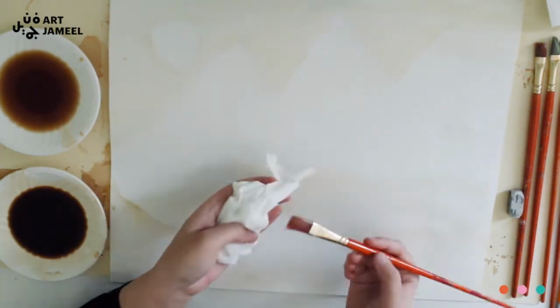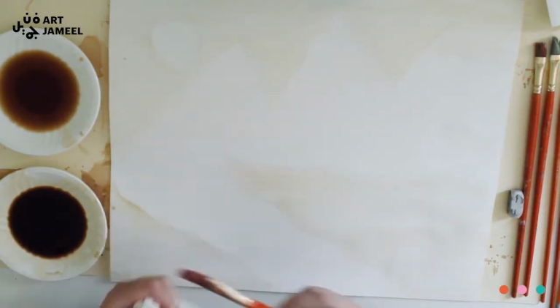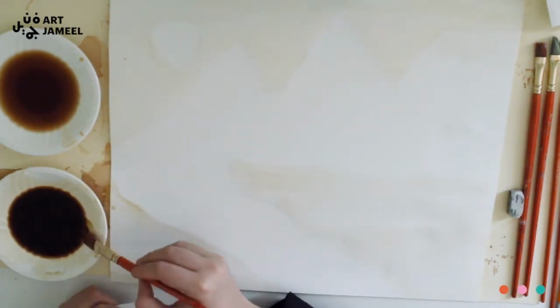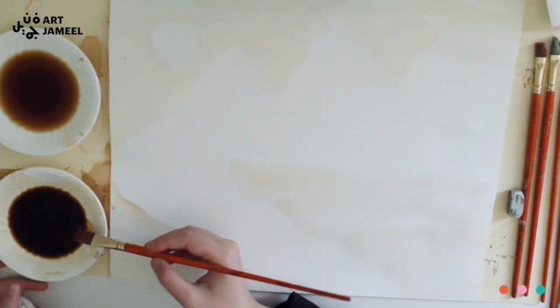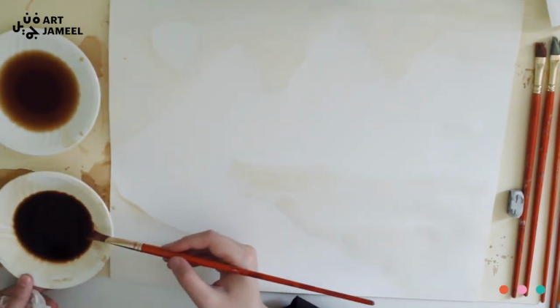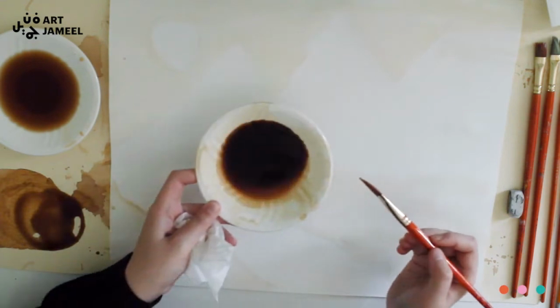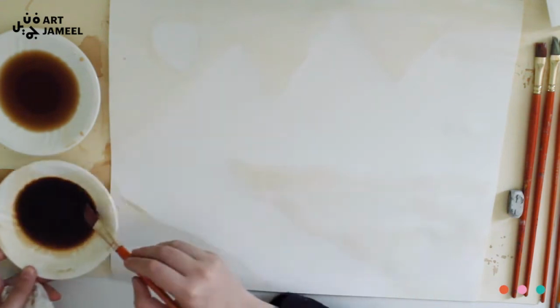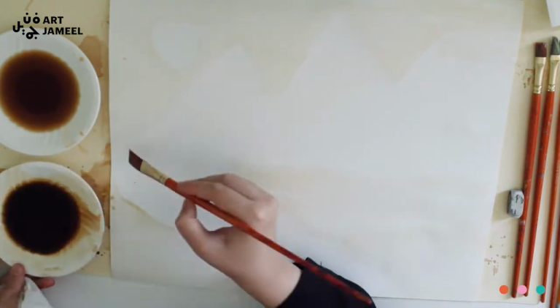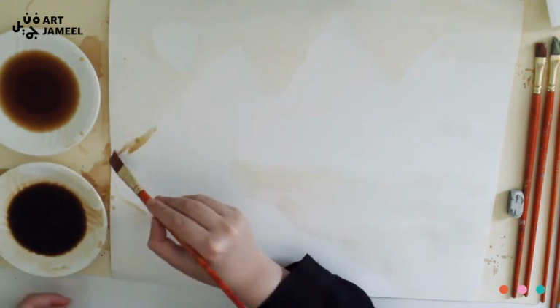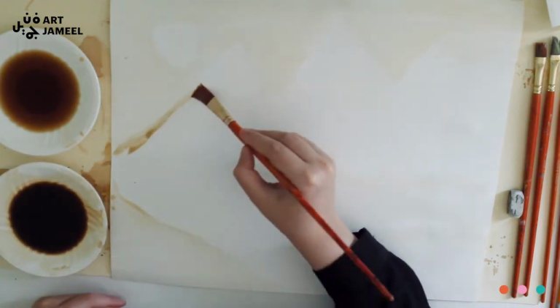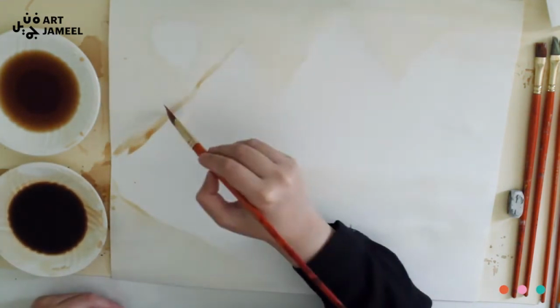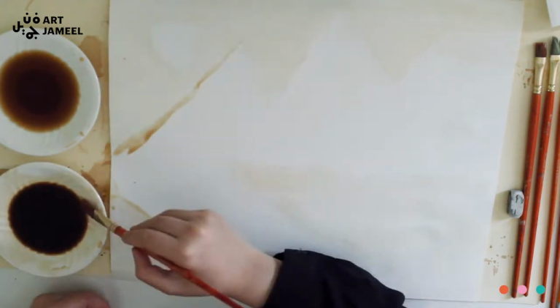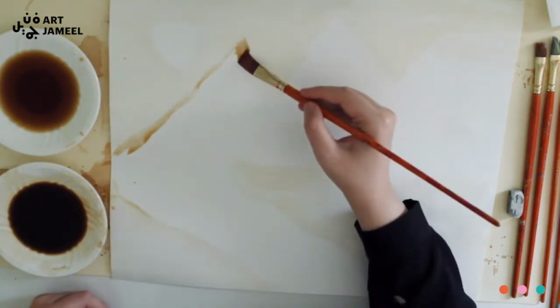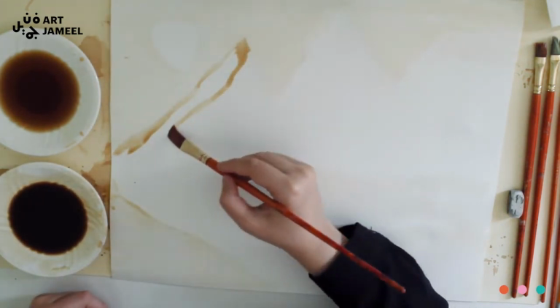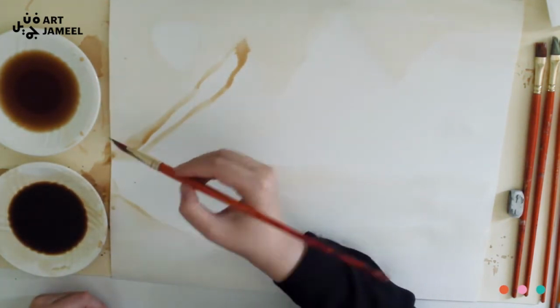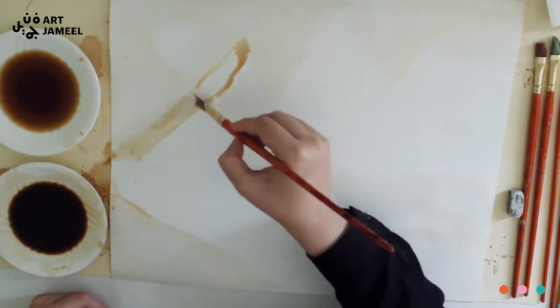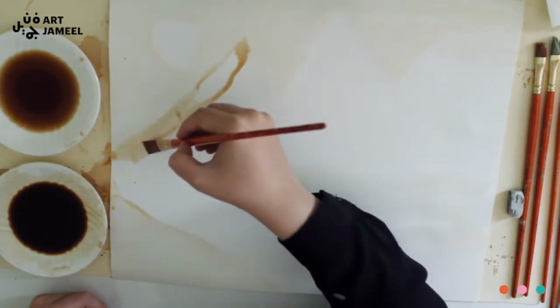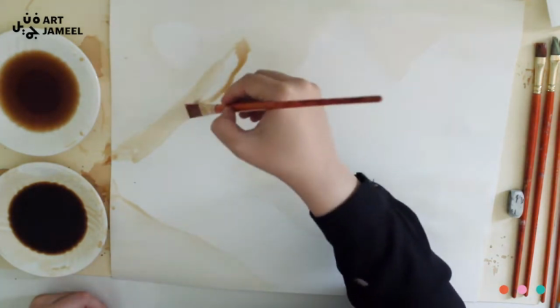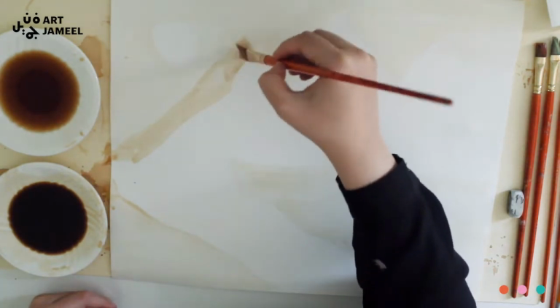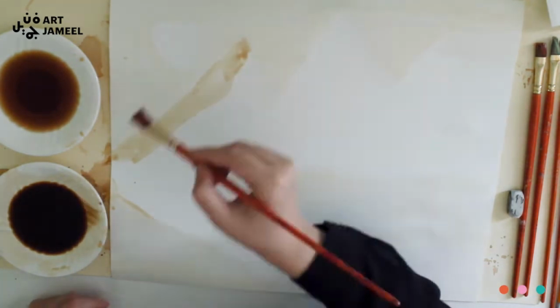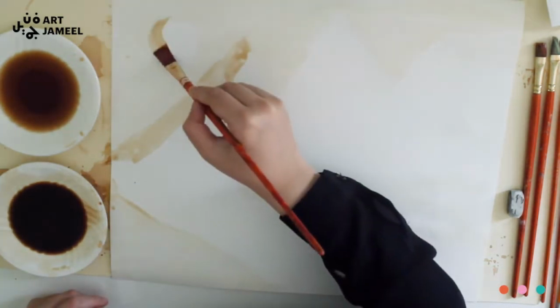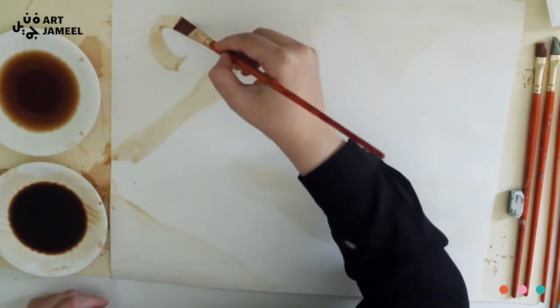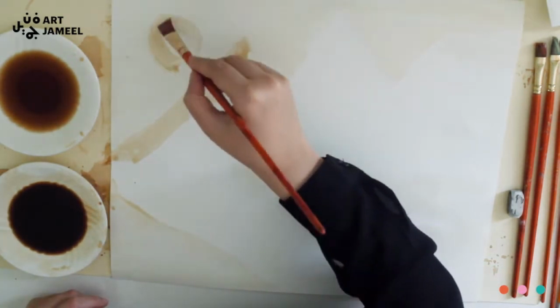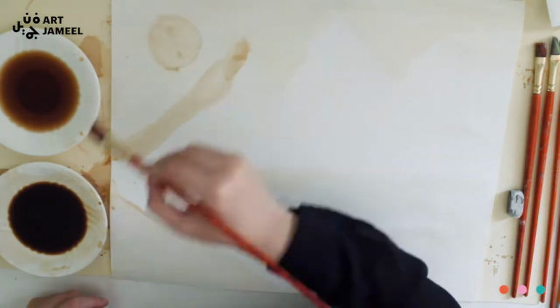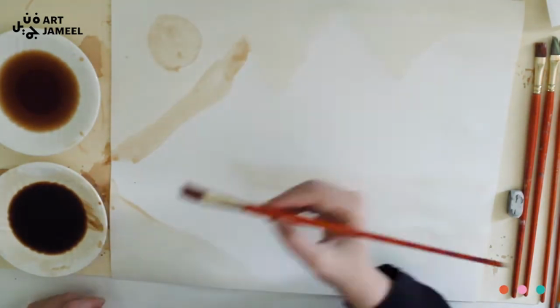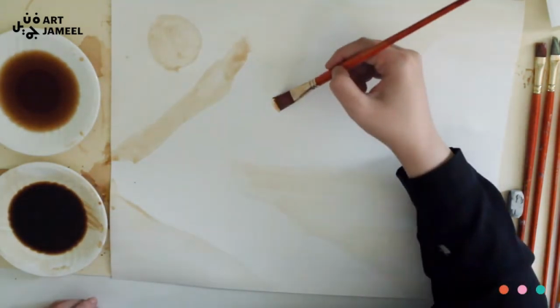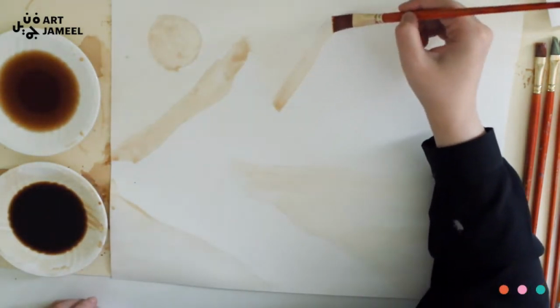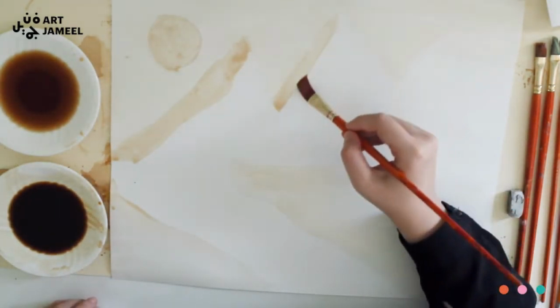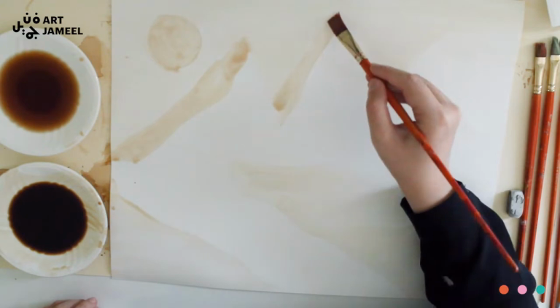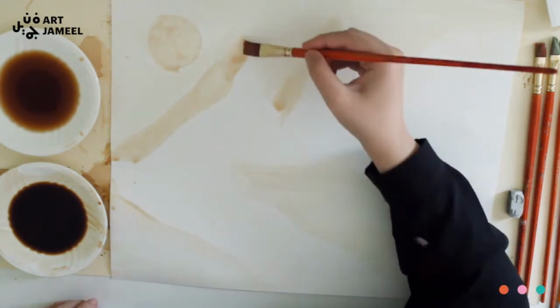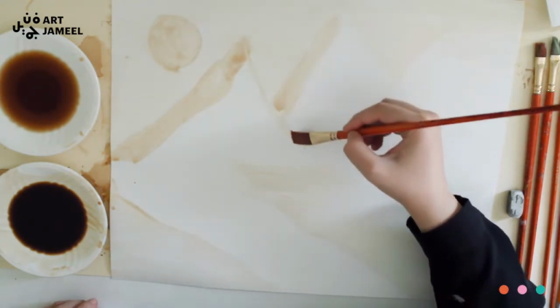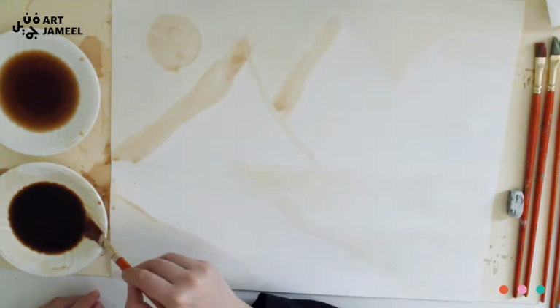Then lightly clean your brush with the tissue and start adding your dark tones all over. Remember, when it dries it will dry darker than what you see right now, and you'll see how your image will start to show up and you will start to build more details.